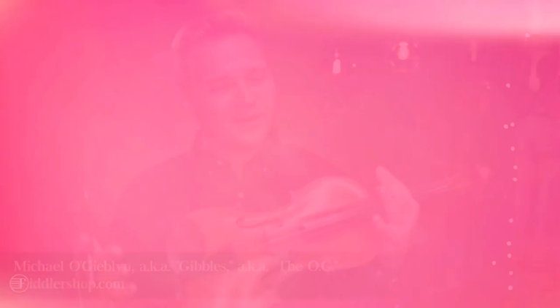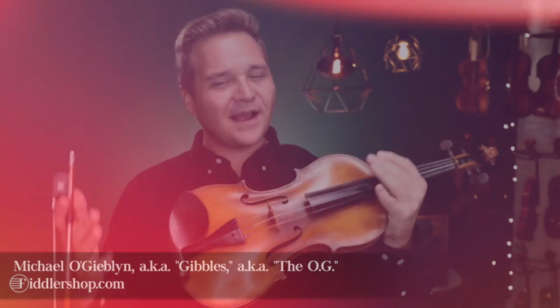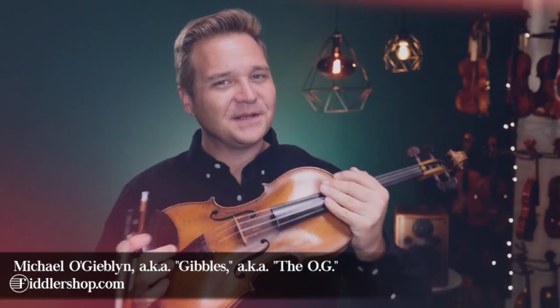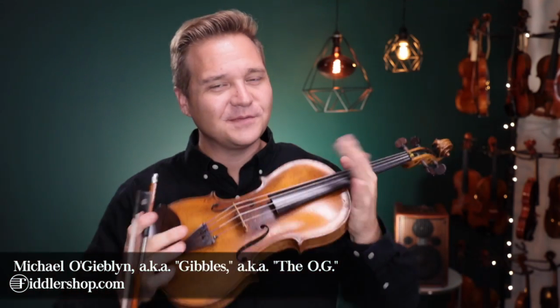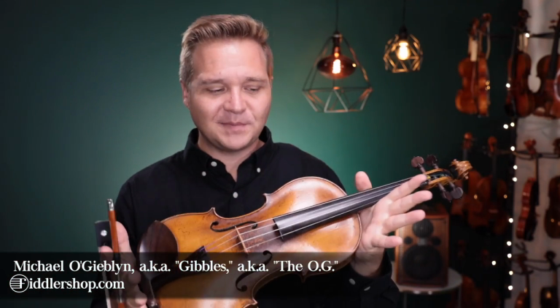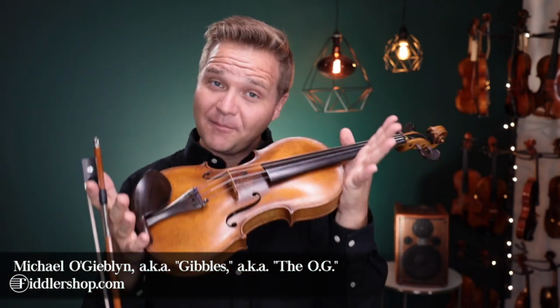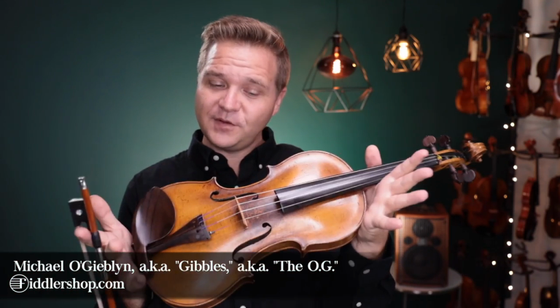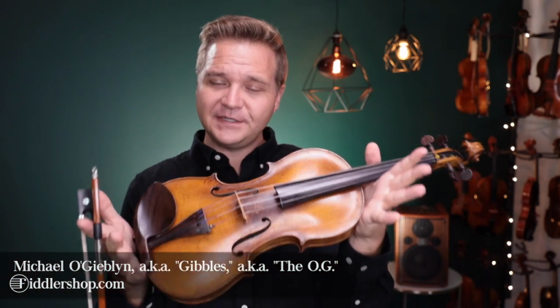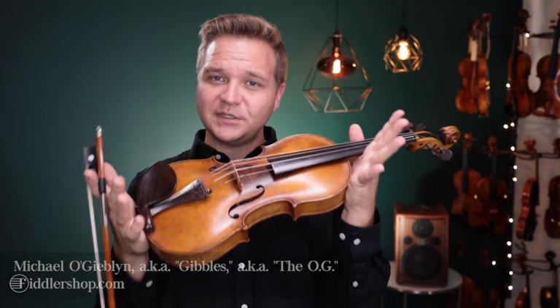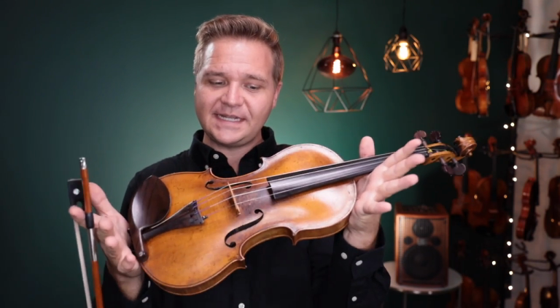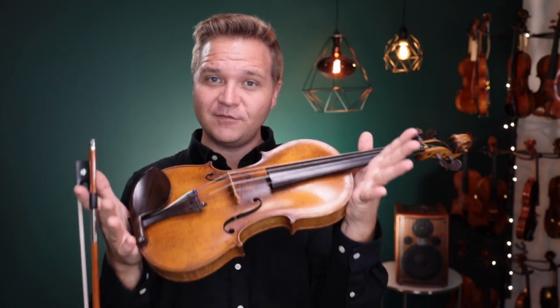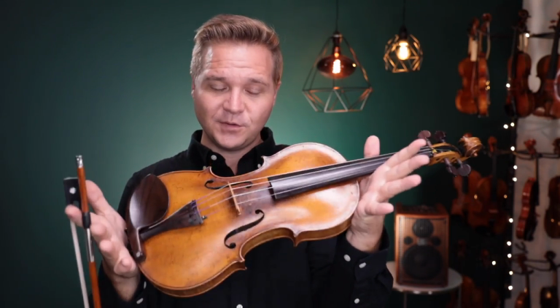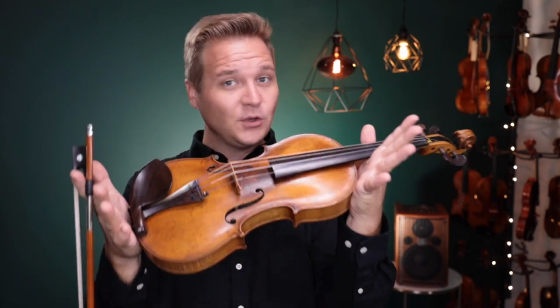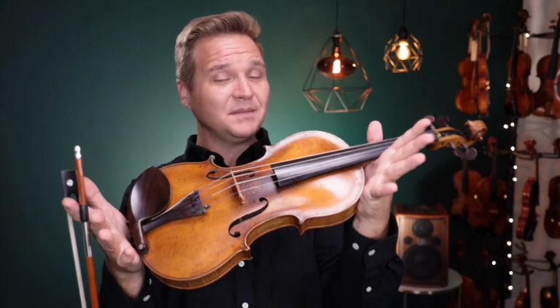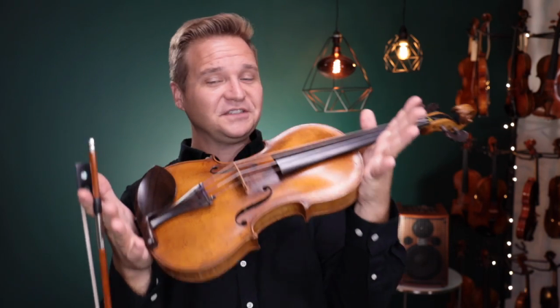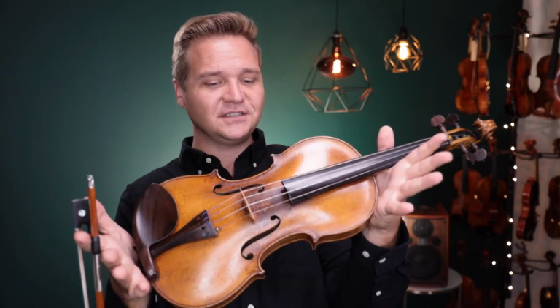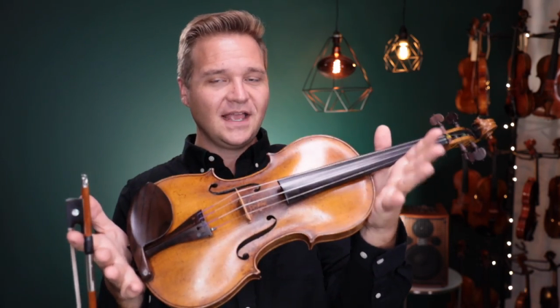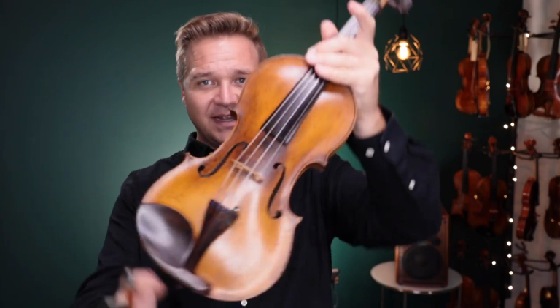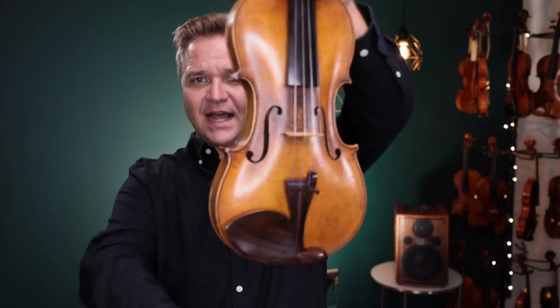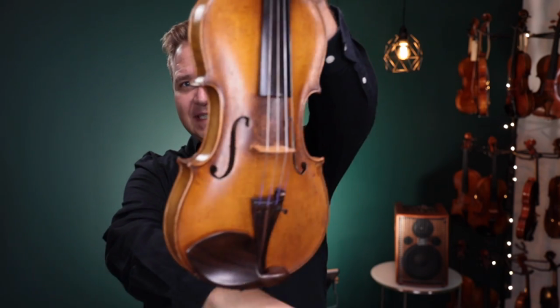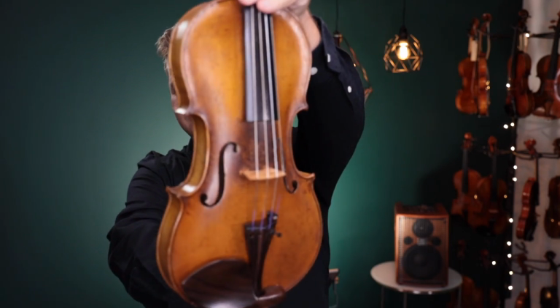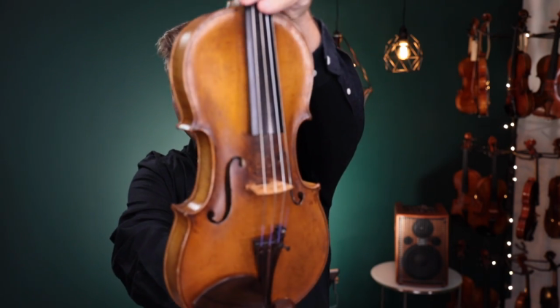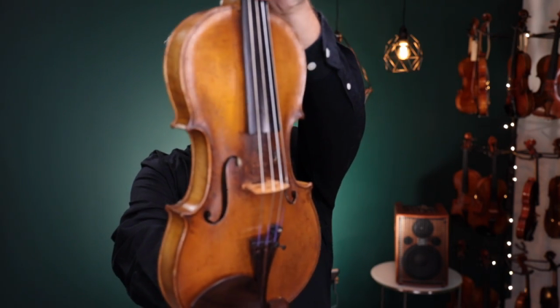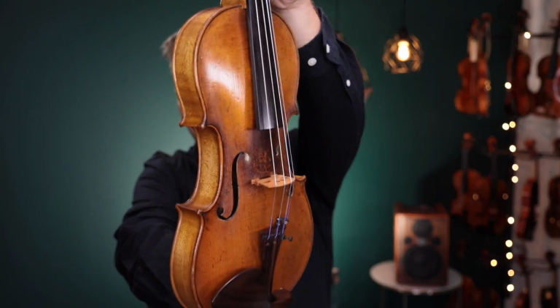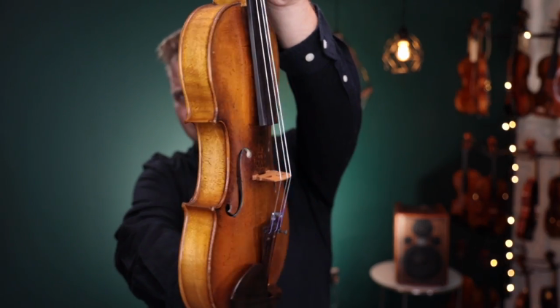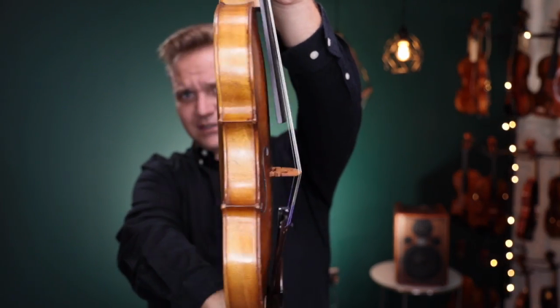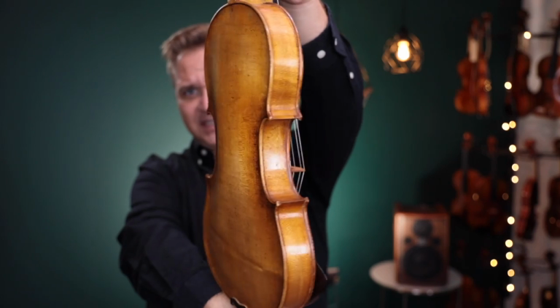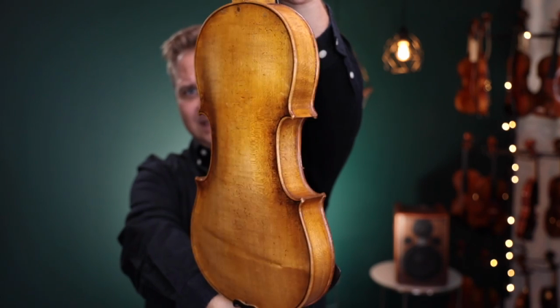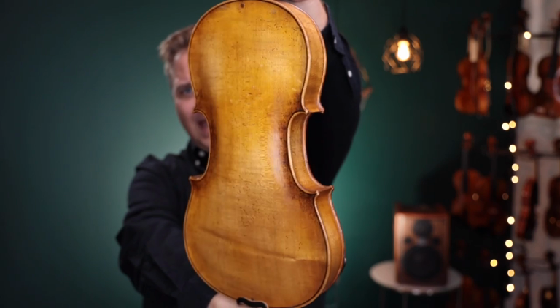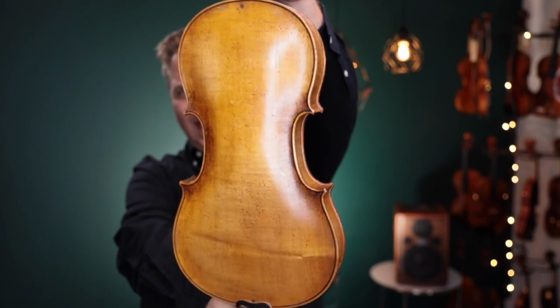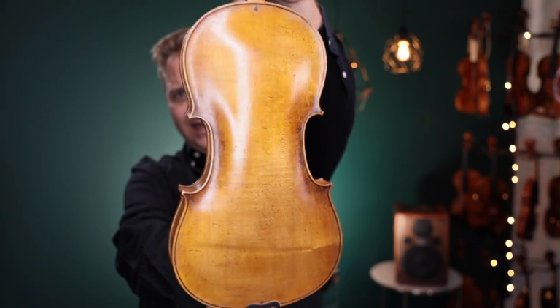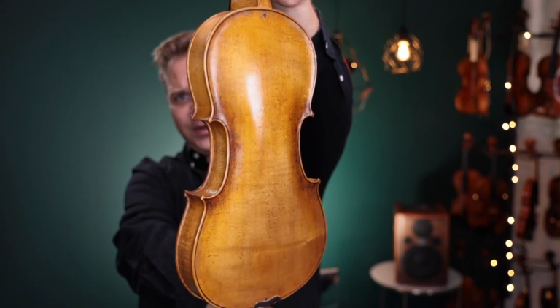Hello there! I'm Michael Legevon with FiddlerShop.com. This is a video for your customer, Lindsay. I have your Johann Baptiste Schweitzer violin. Andres has finished up all the repairs and restorations, and it is a beauty.